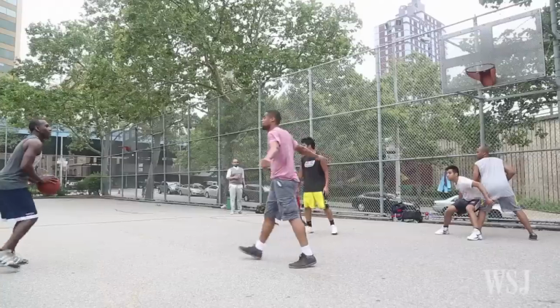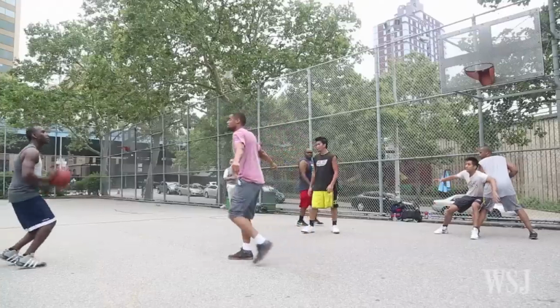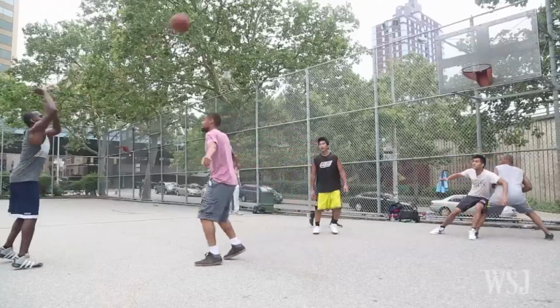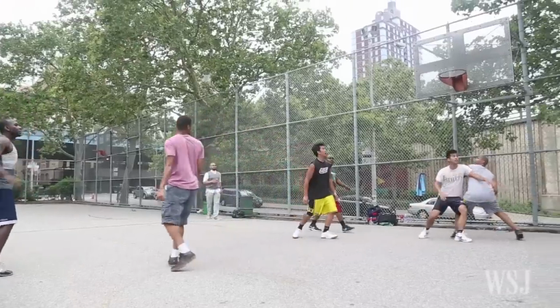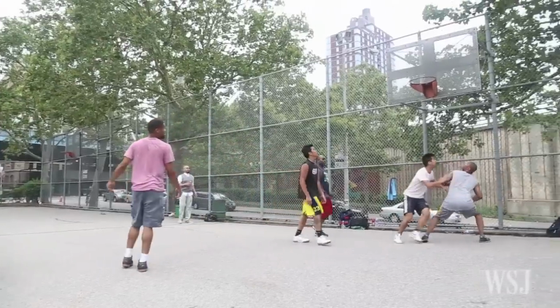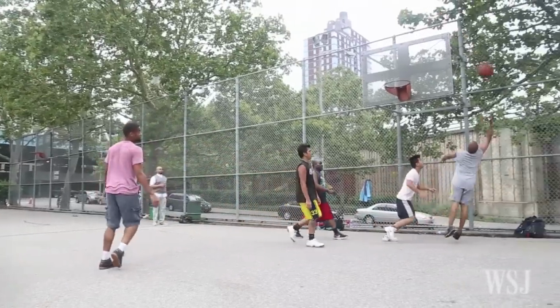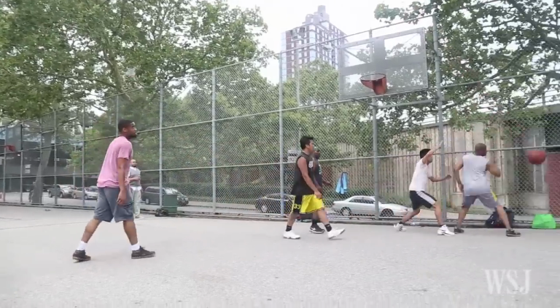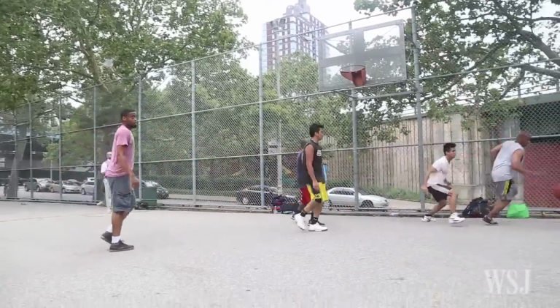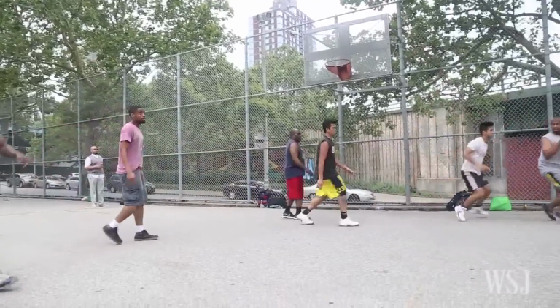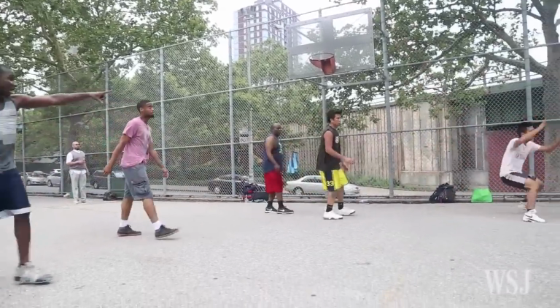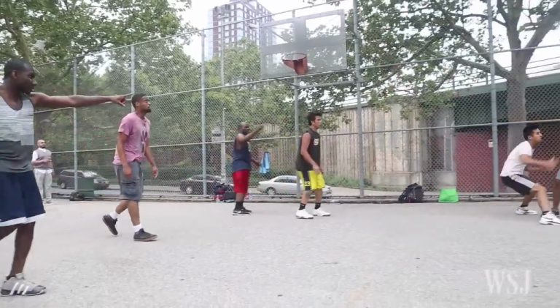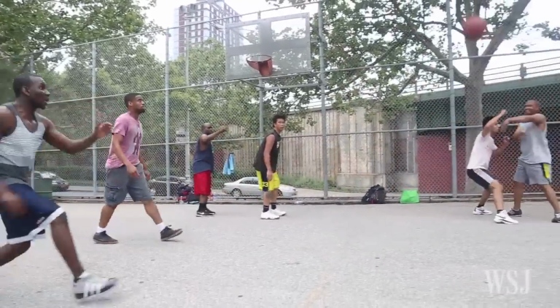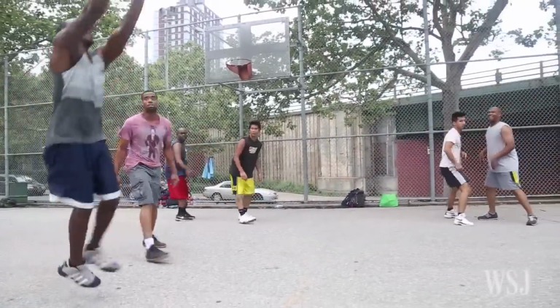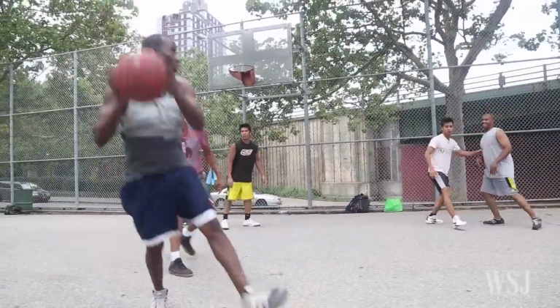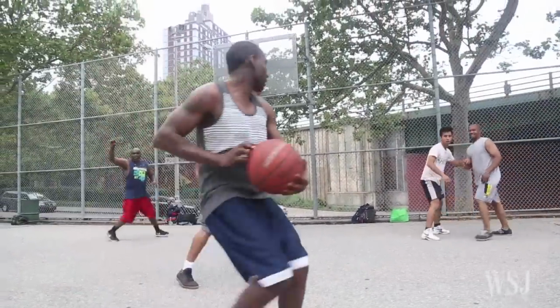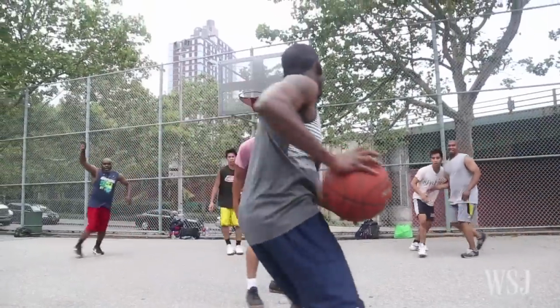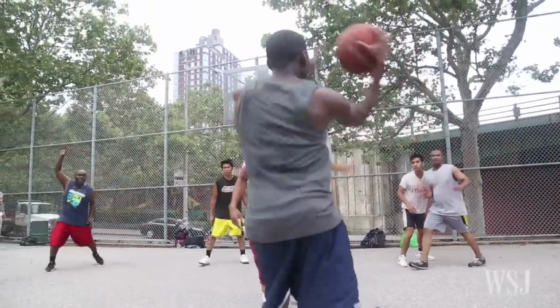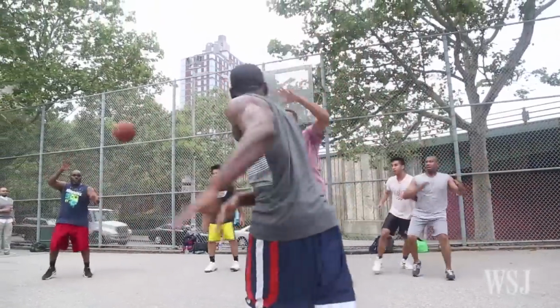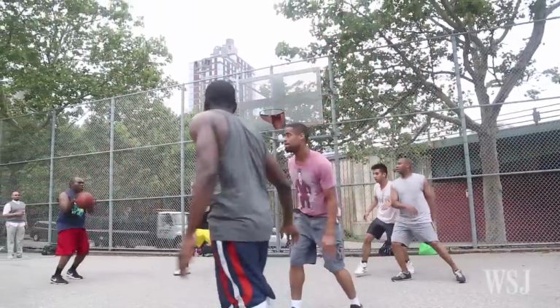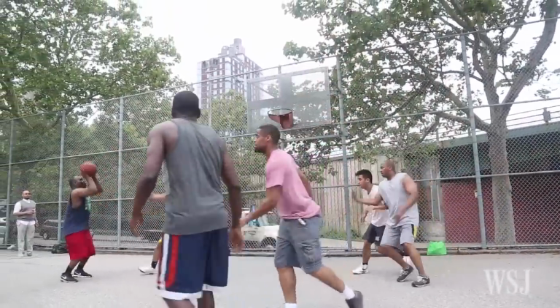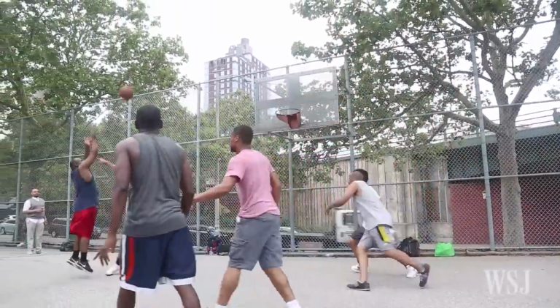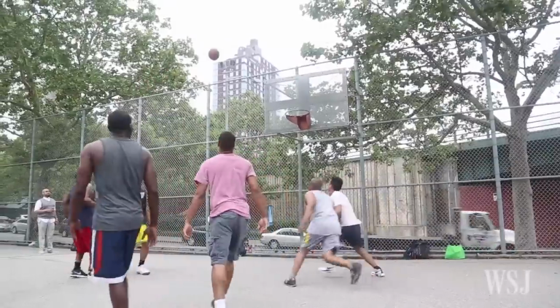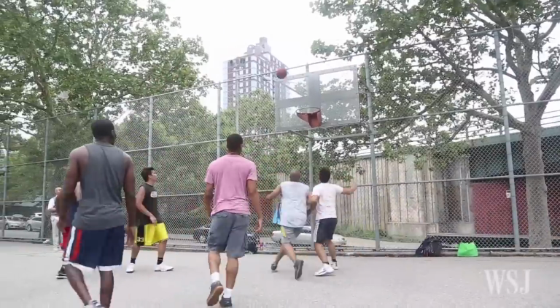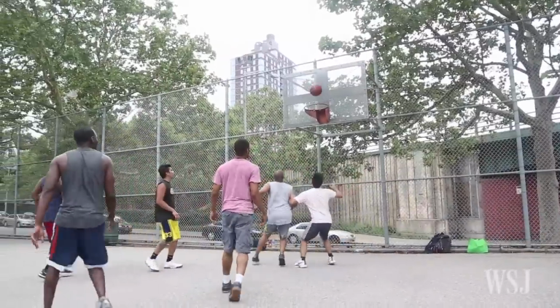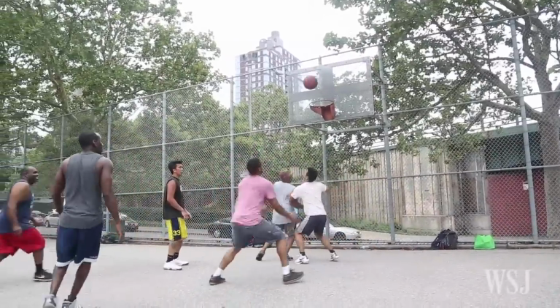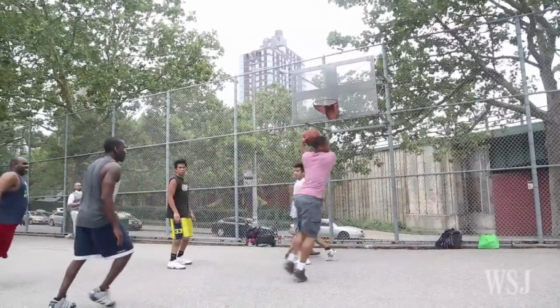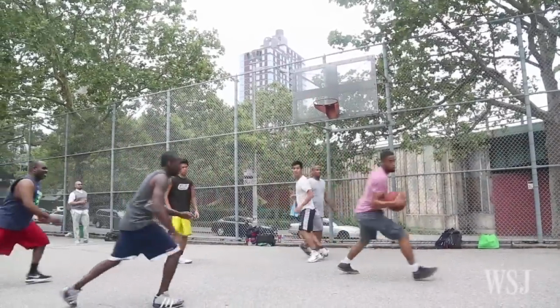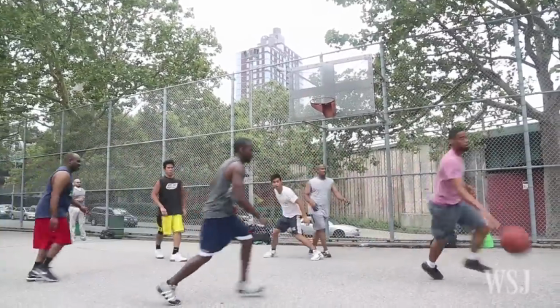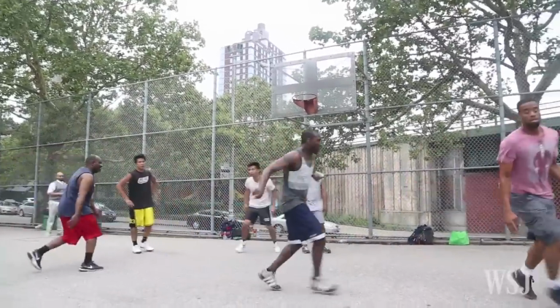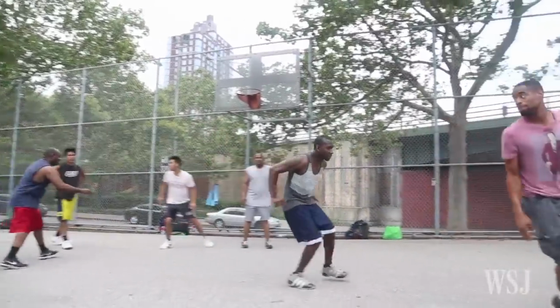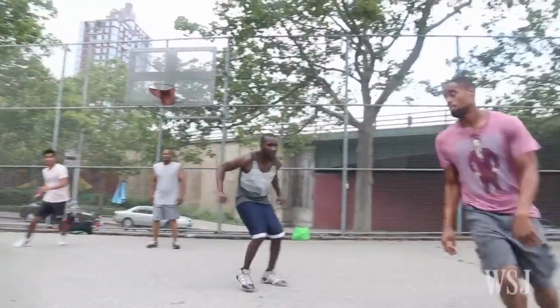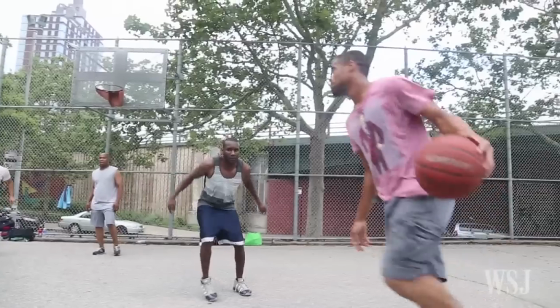And the fourth category is ambience. That's the most subjective category, but I'm basically trying to answer the question: is this a nice park? Is there shade? Are there a lot of people hanging around? Are the trees alive?